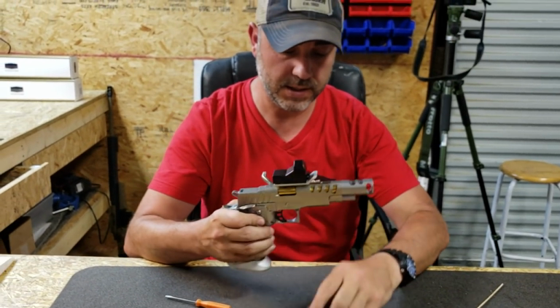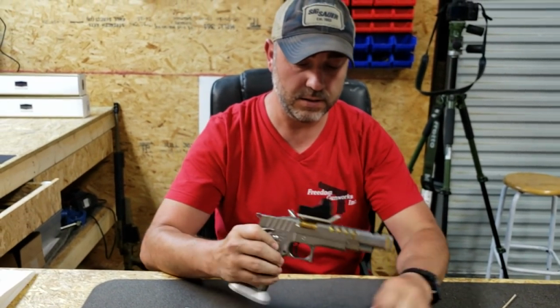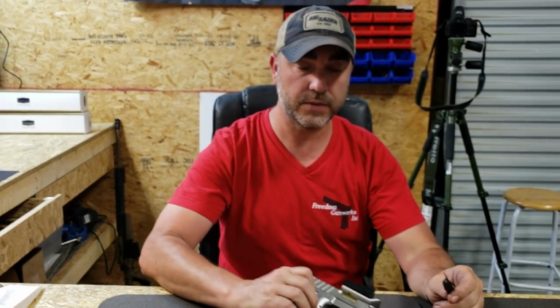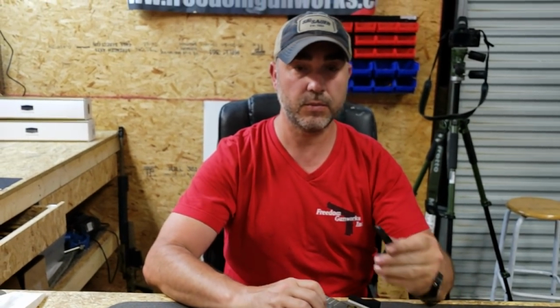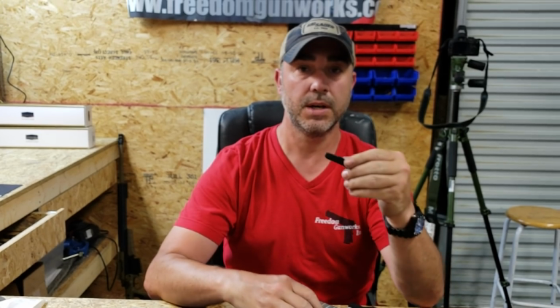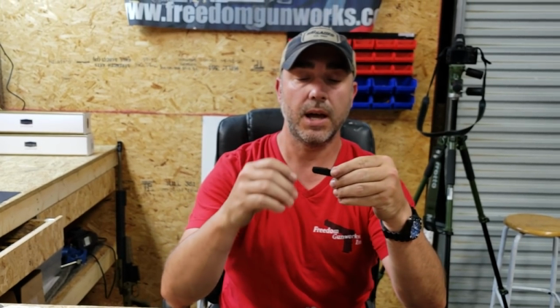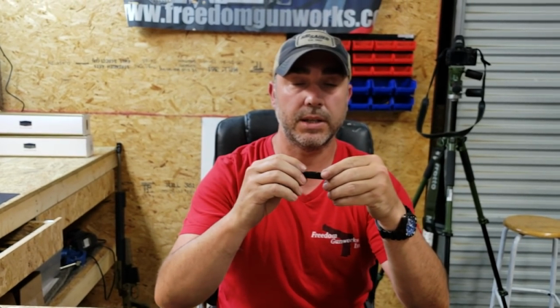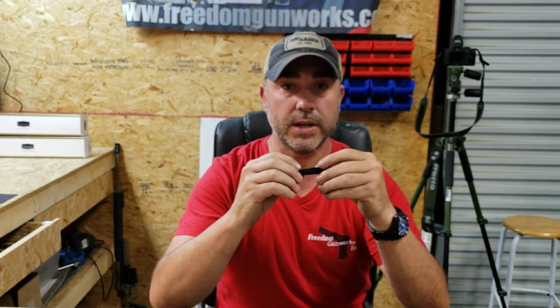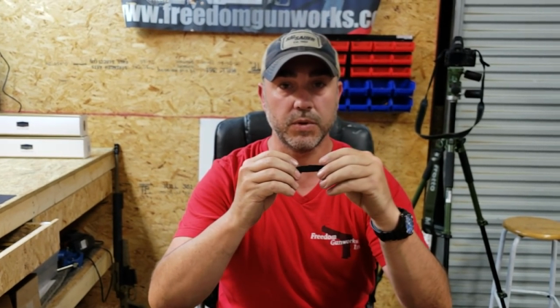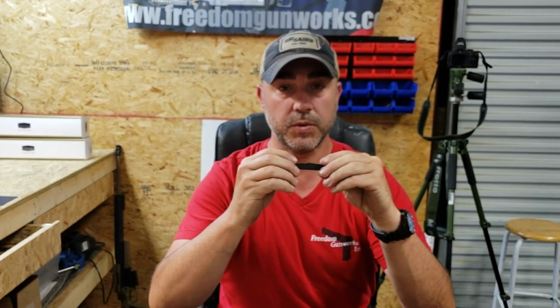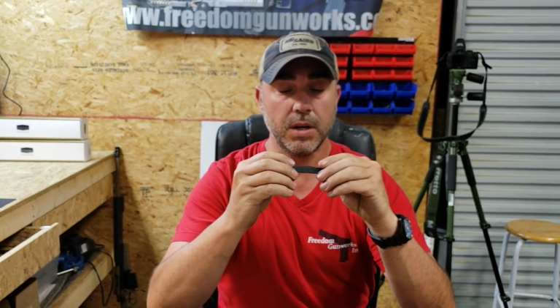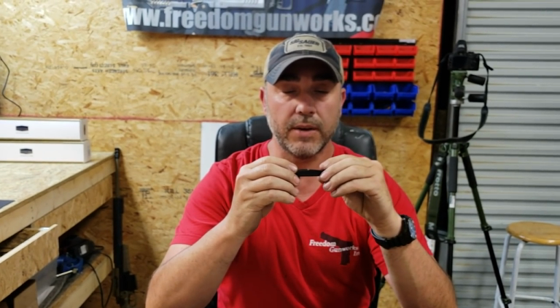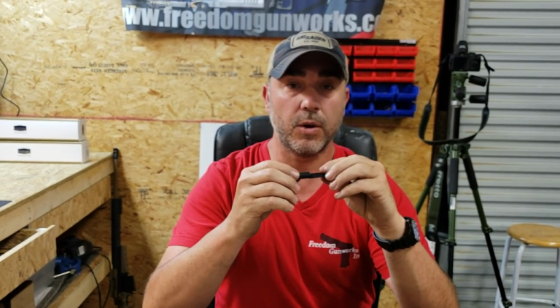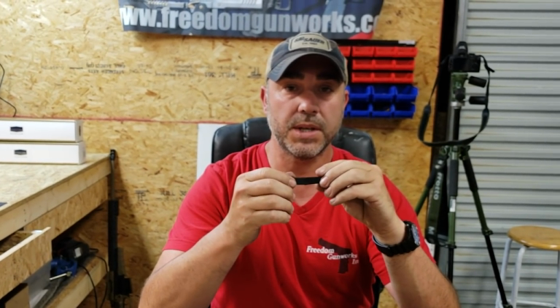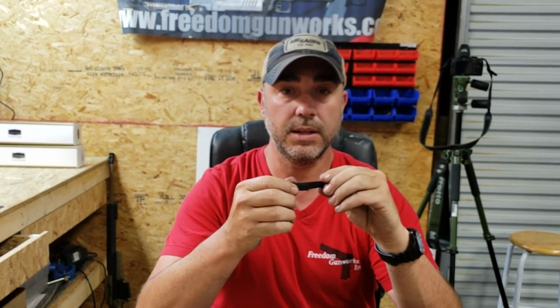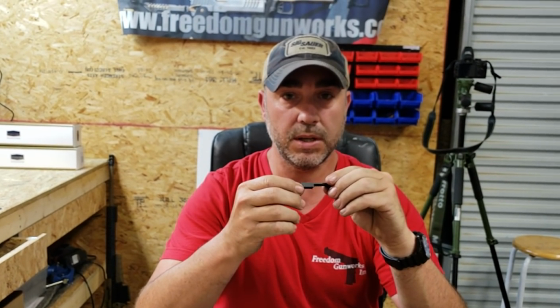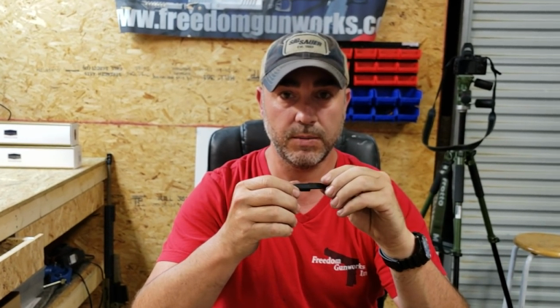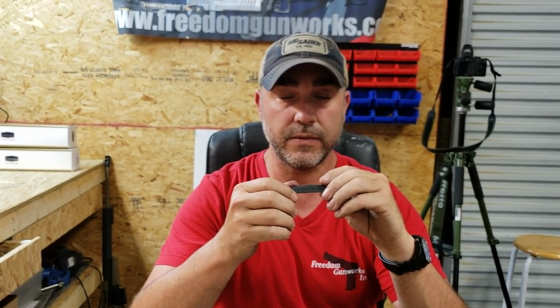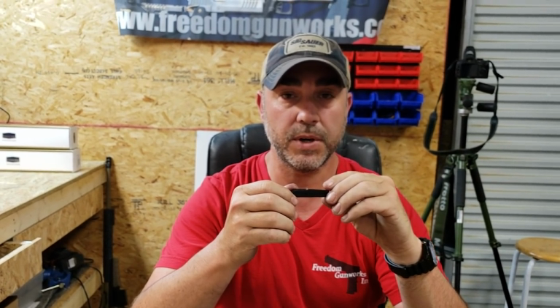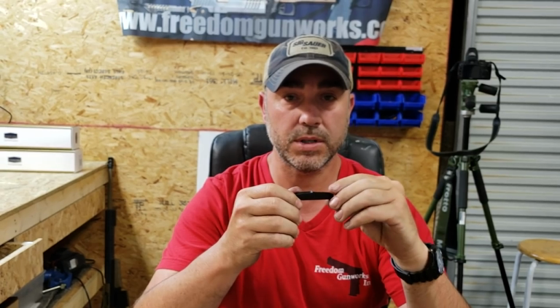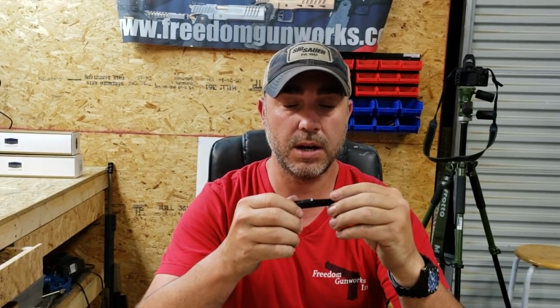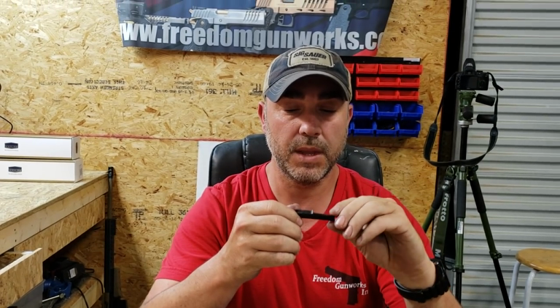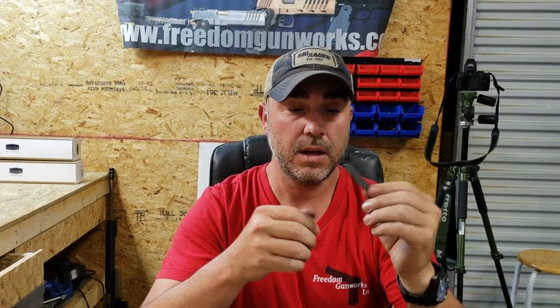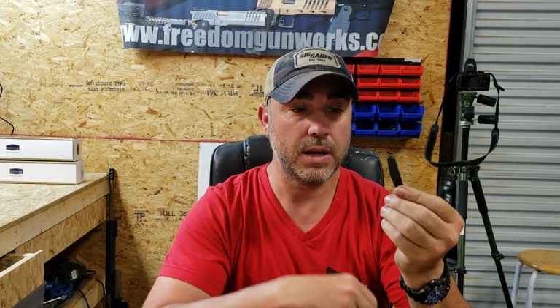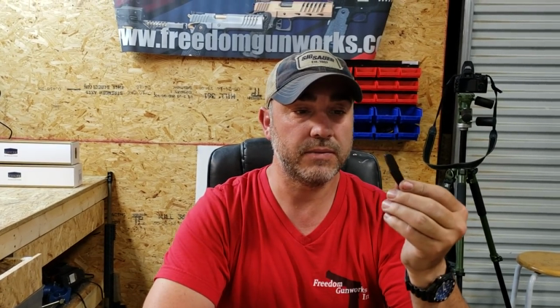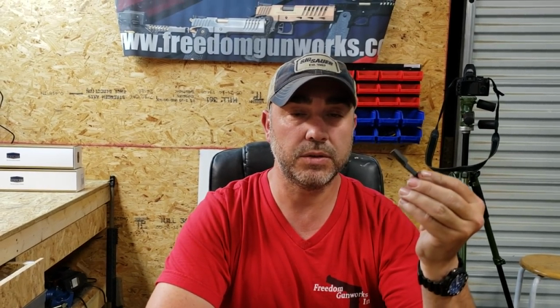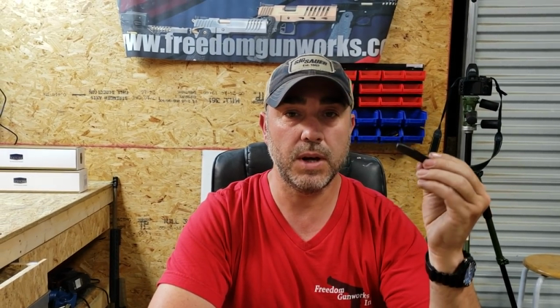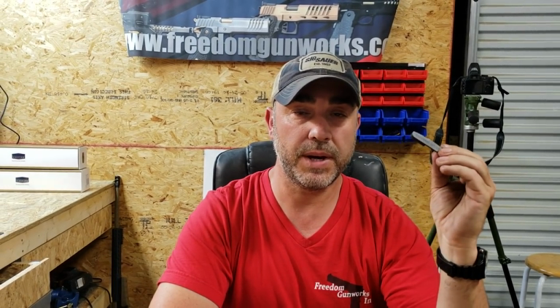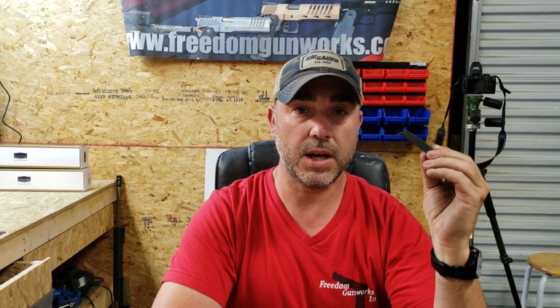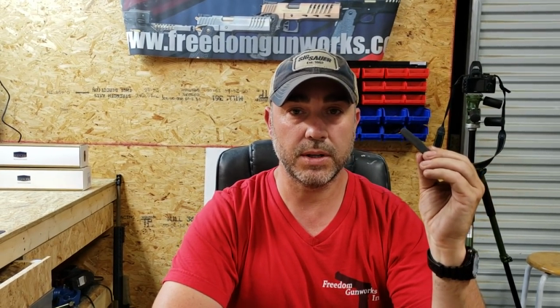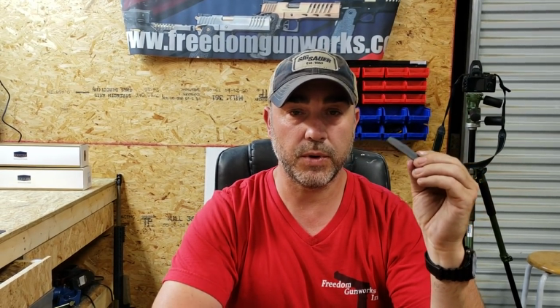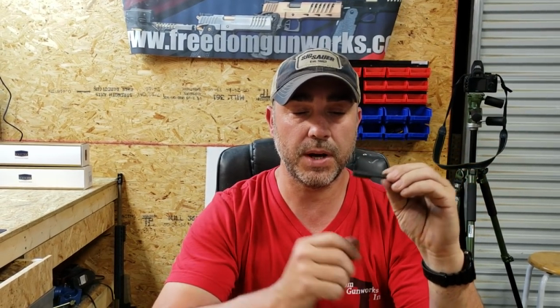That's how you use the Freedom Gunworks aftec extractor removal tool. We're going to have these on our website at www.freedomgunworks.com. It's a nifty little tool — everybody should have one of these in the range bag.